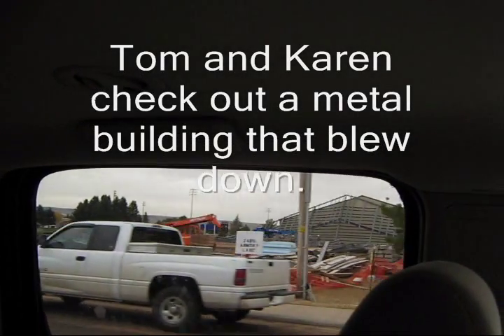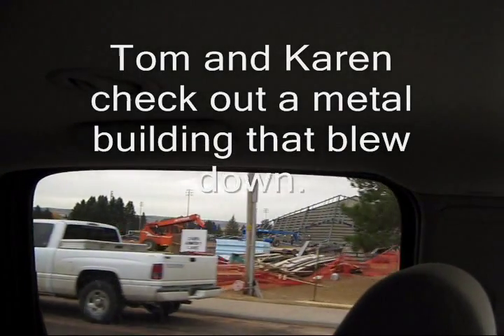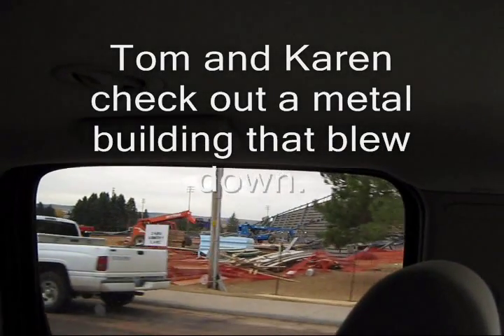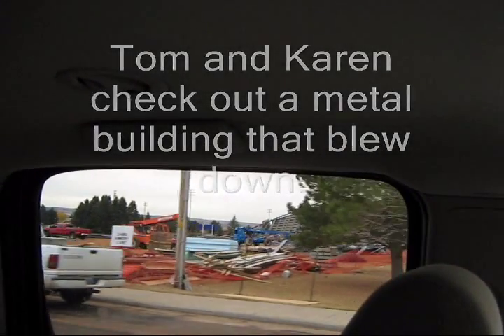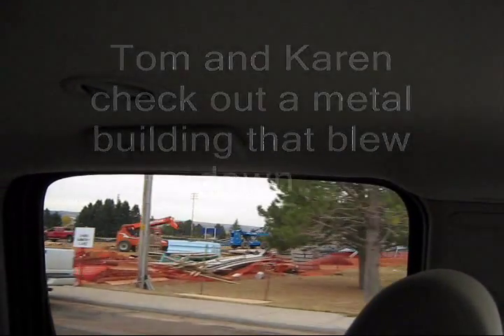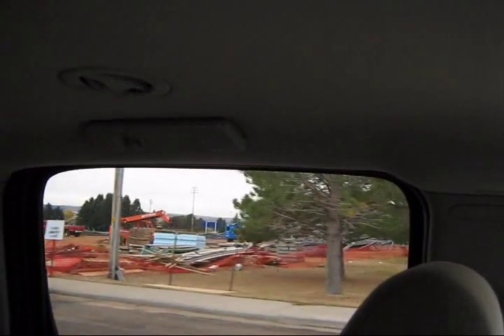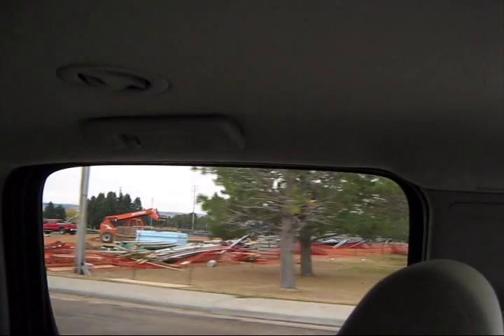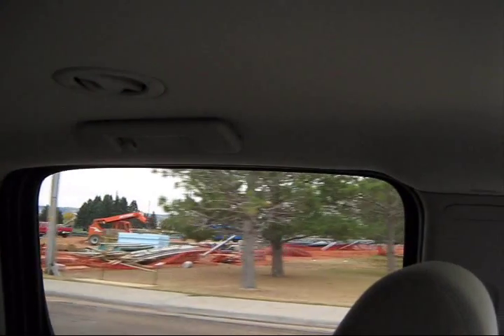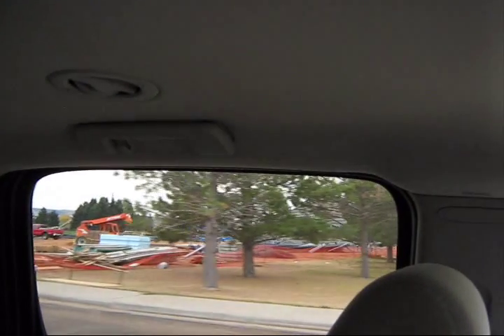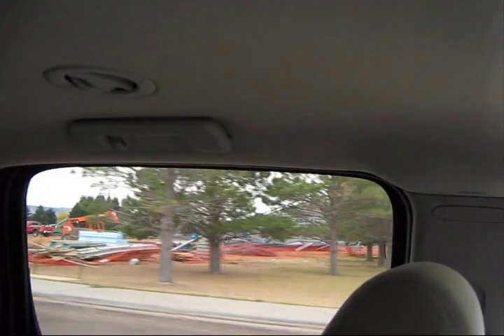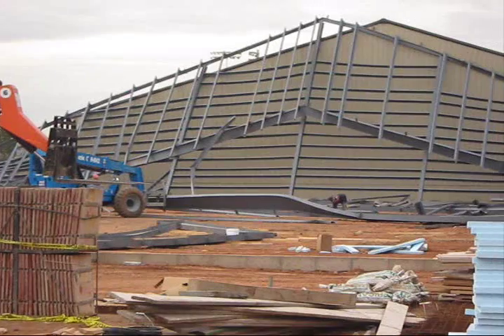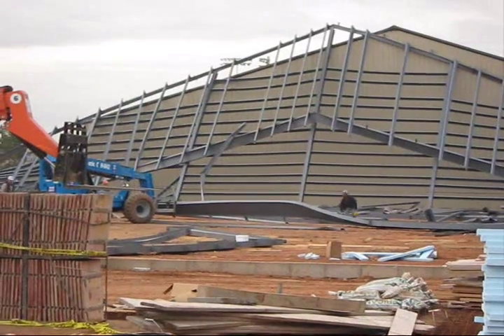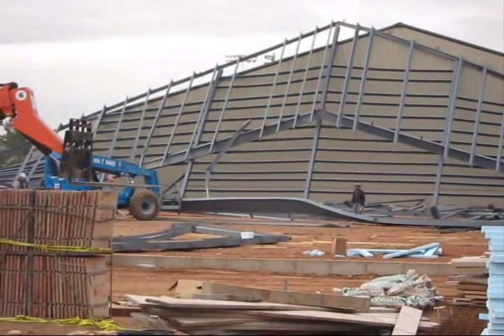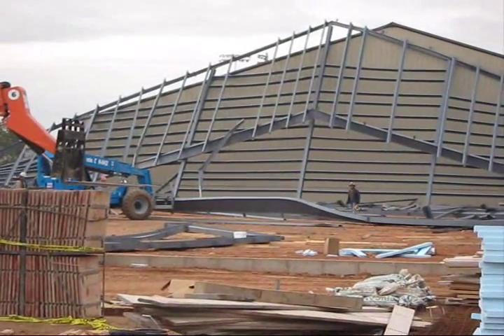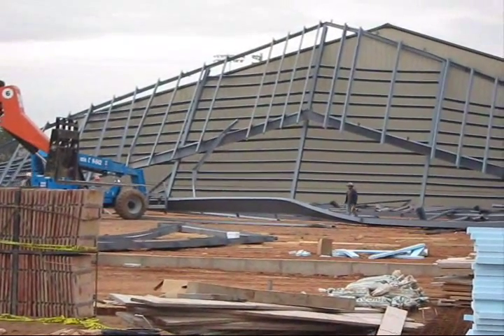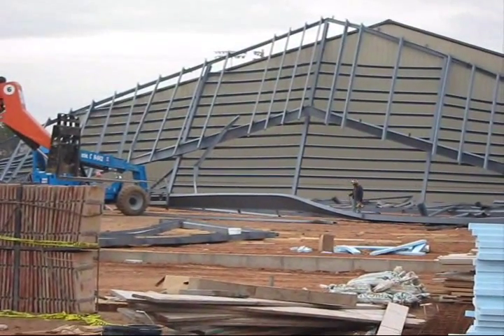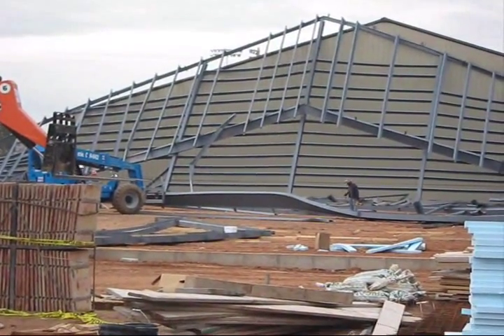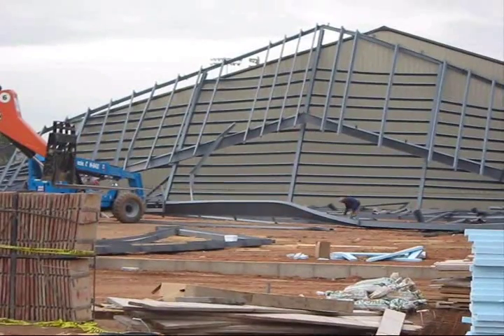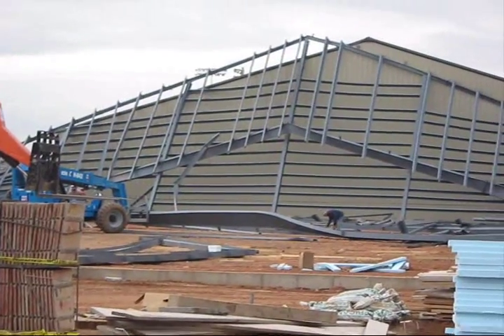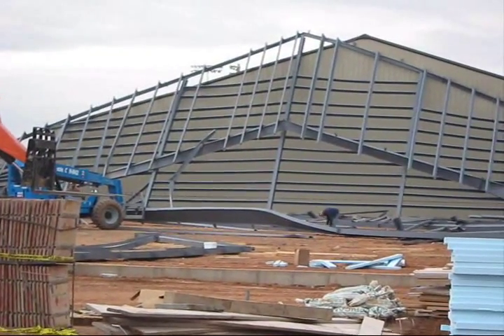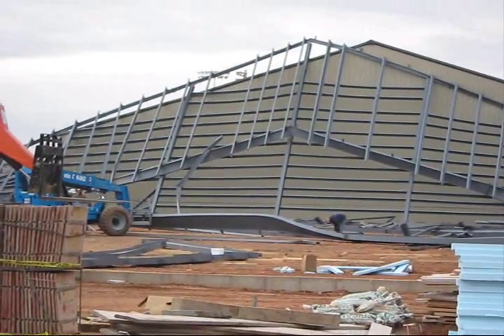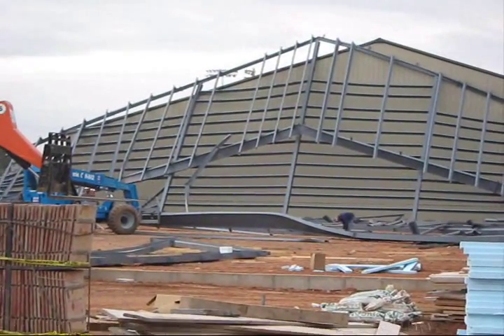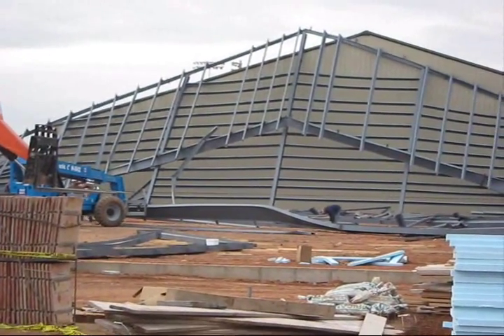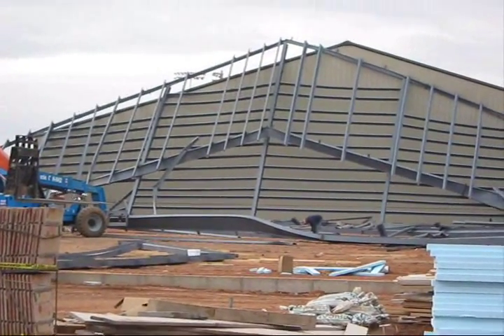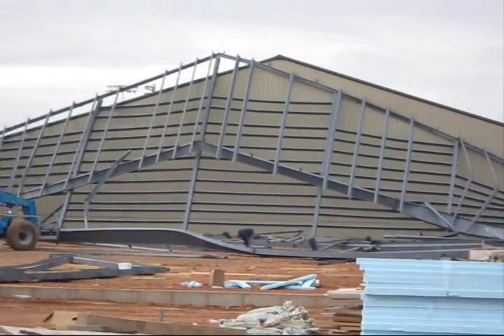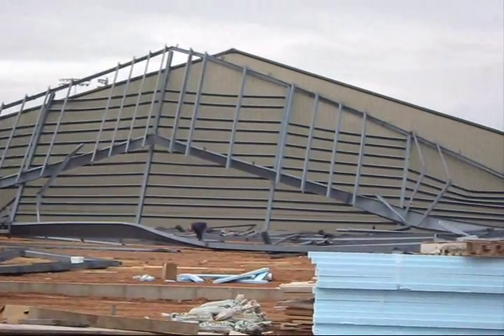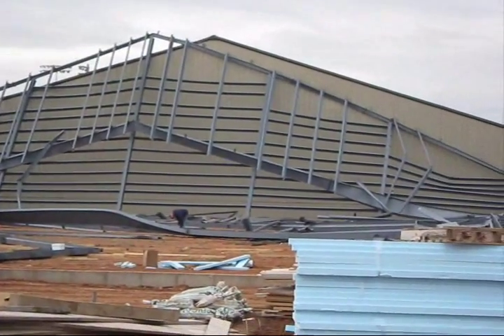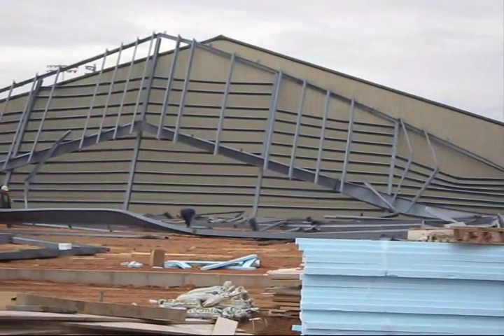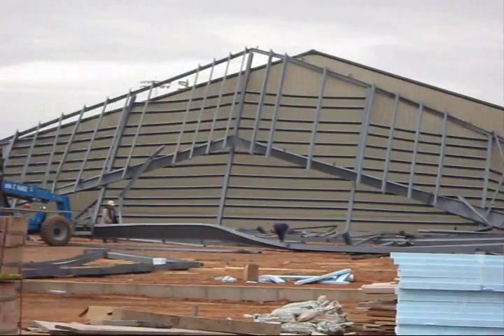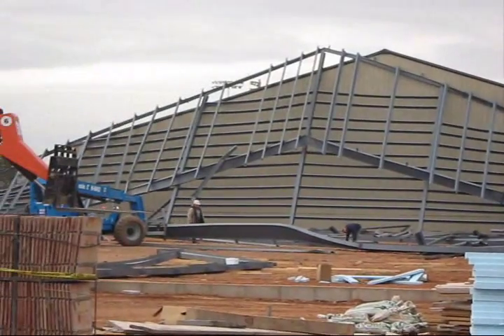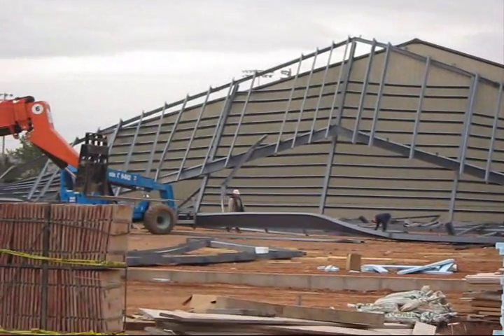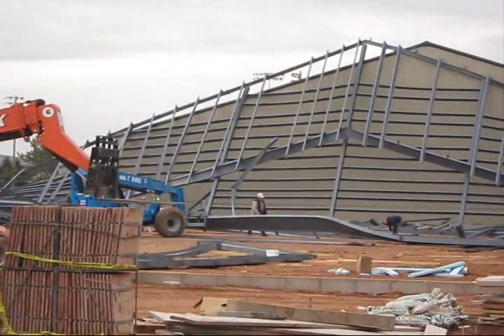This morning, Tom and I ventured out to check out a metal building construction project that had apparently blown over this past weekend. The contractors were in the process of erecting the steel frame when something went terribly wrong.